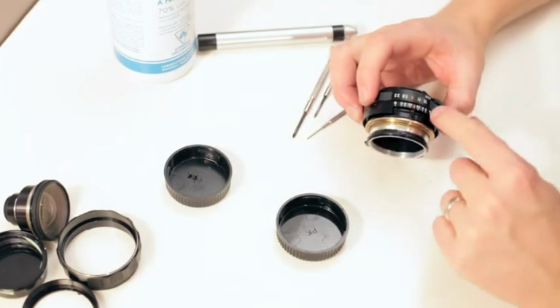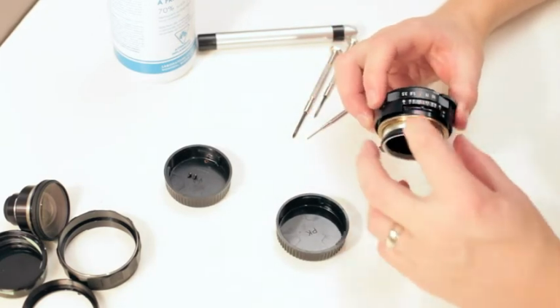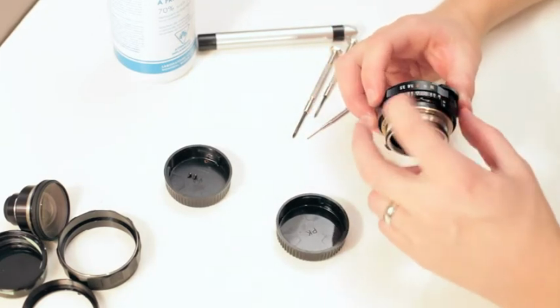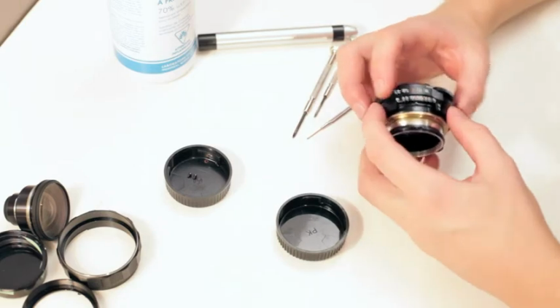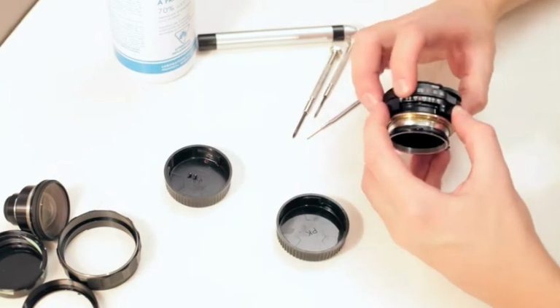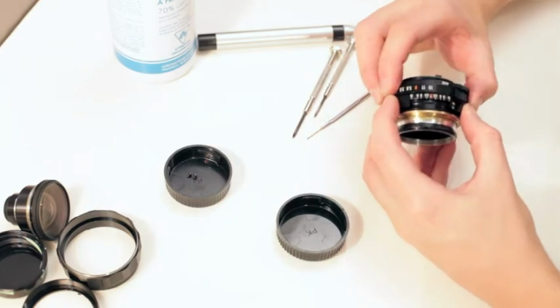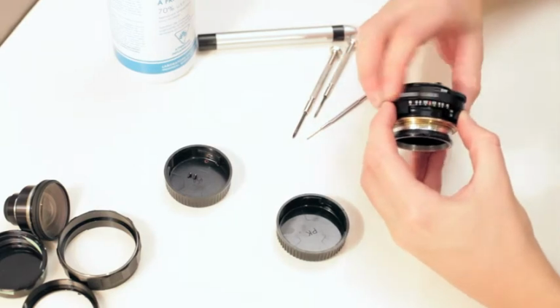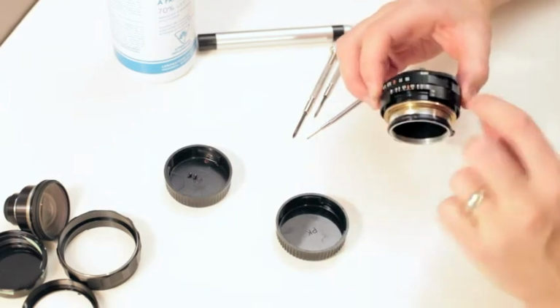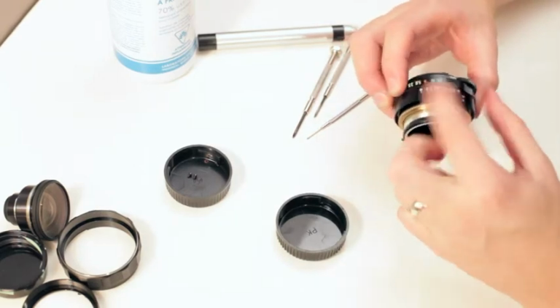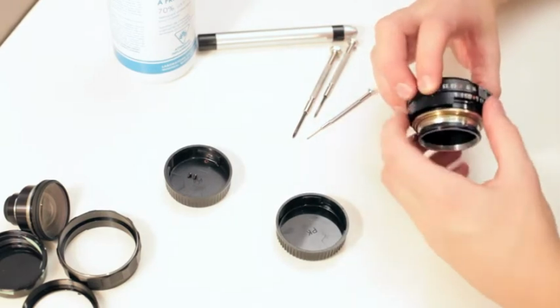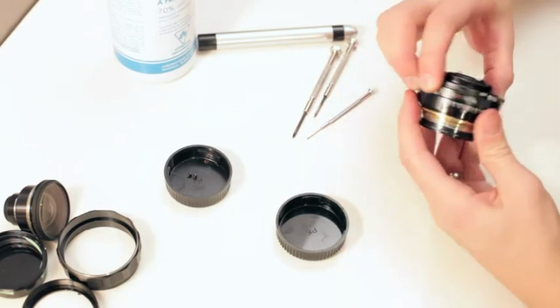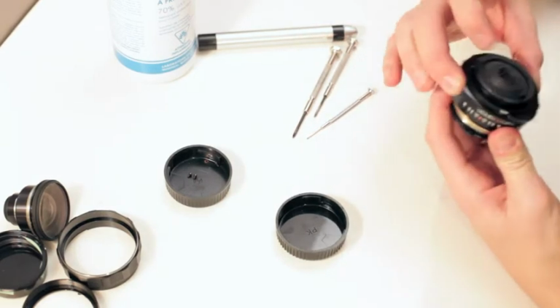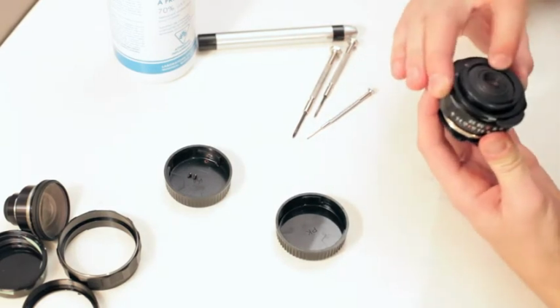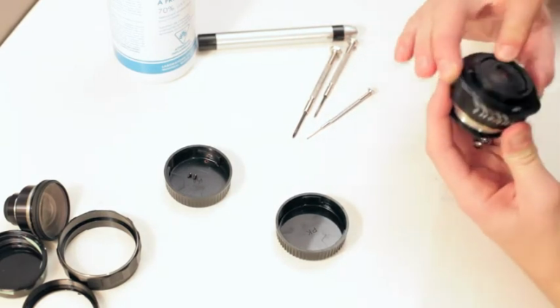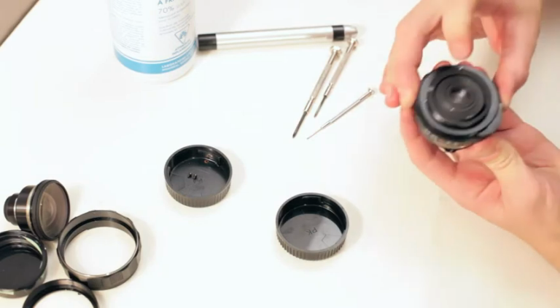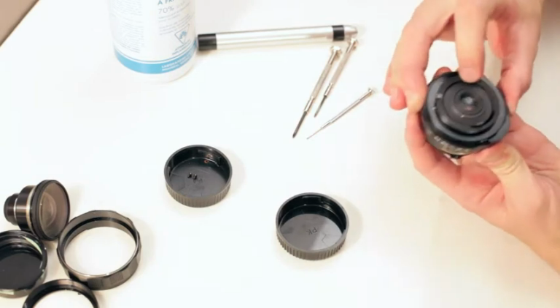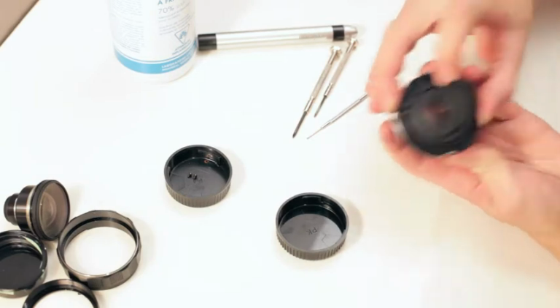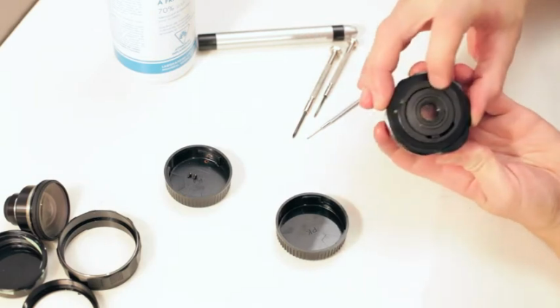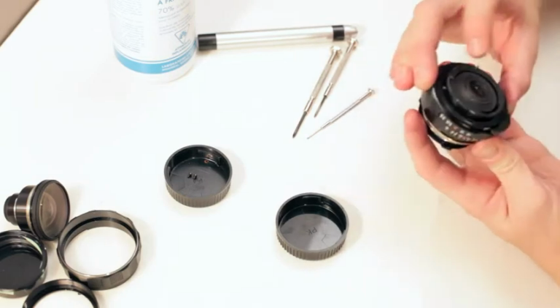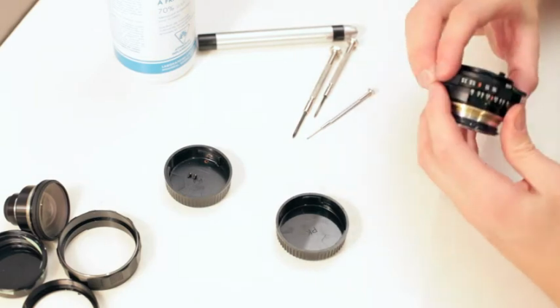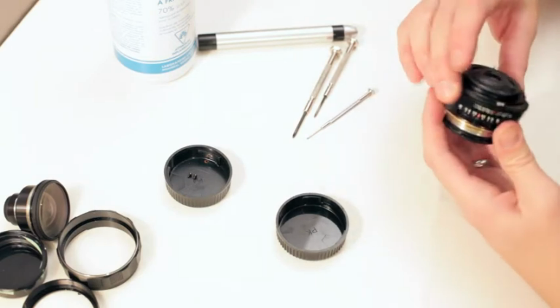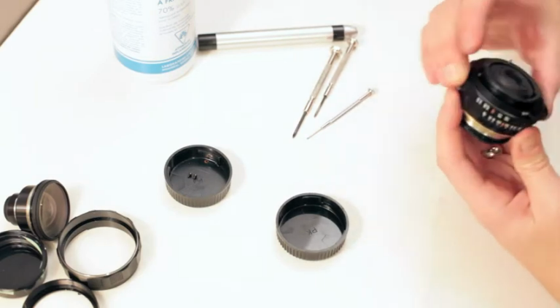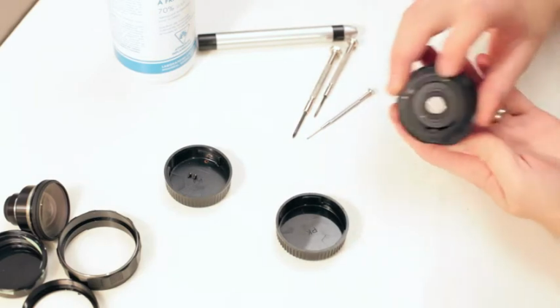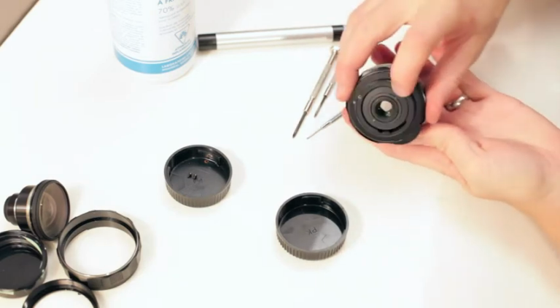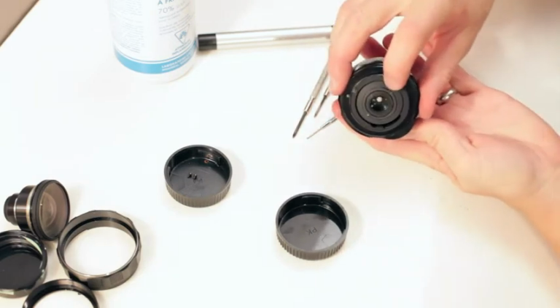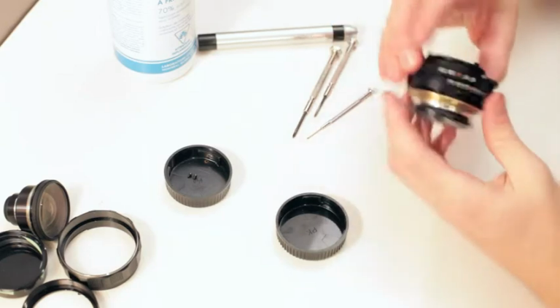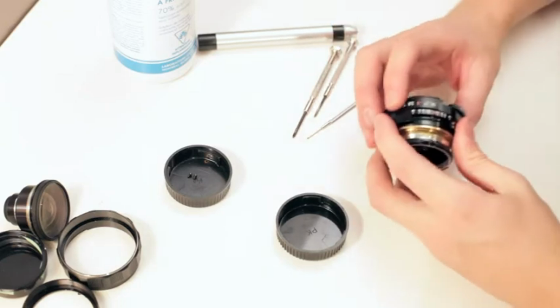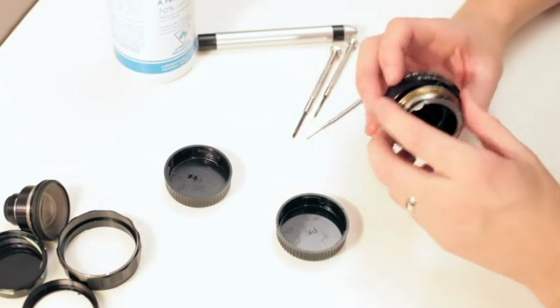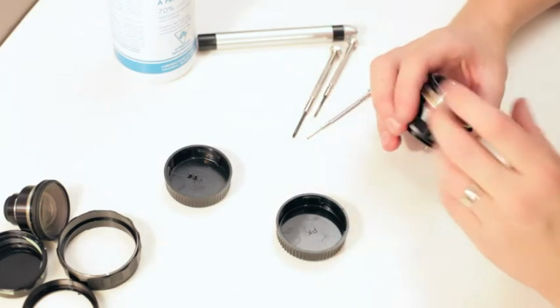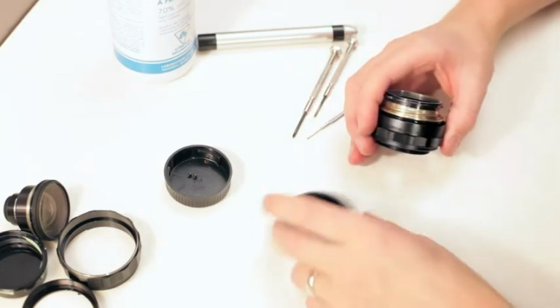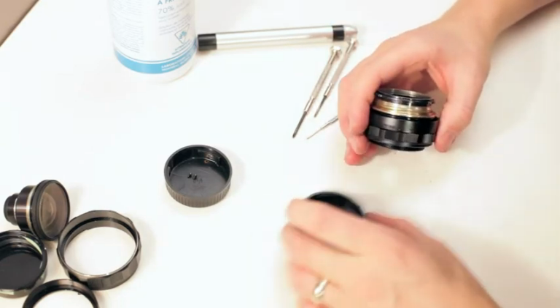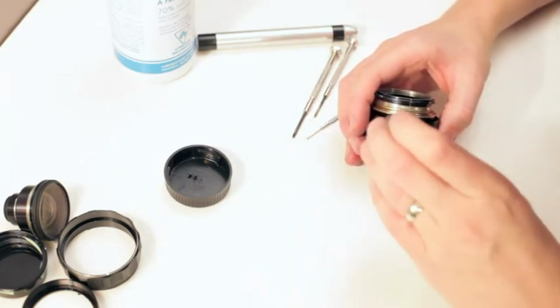You want to make sure that your aperture ring can turn and it's not binding on this. I'm going to check it again — everything's moving great. Okay, we're done with that.